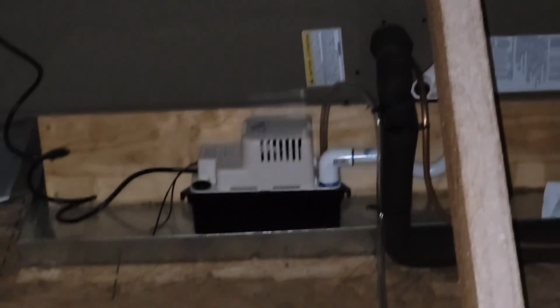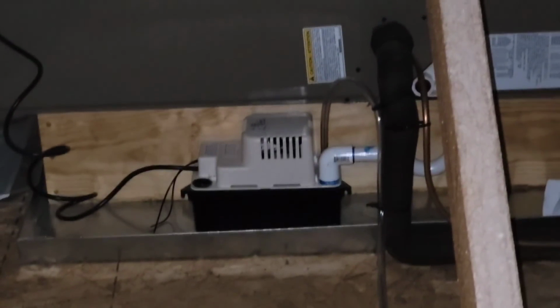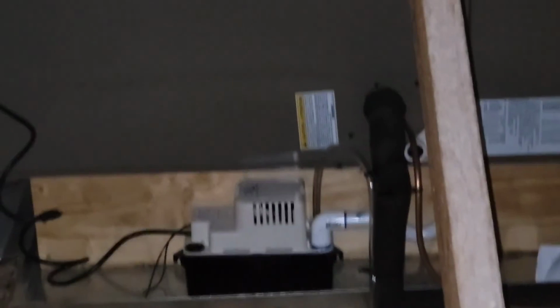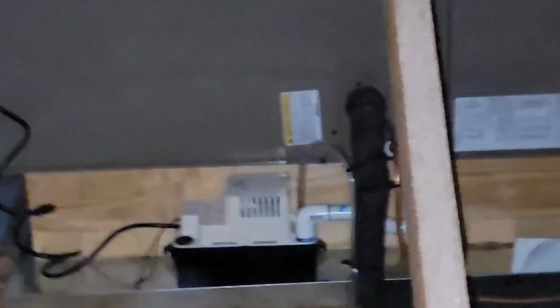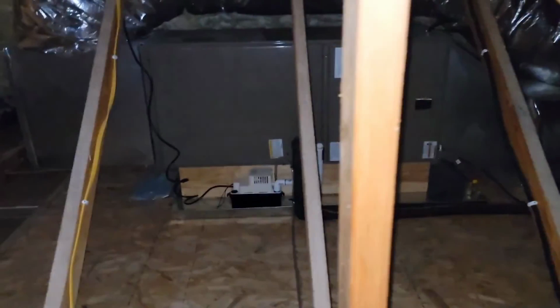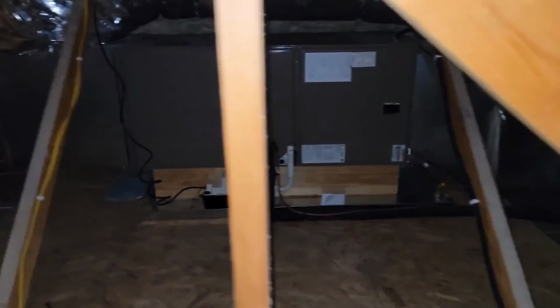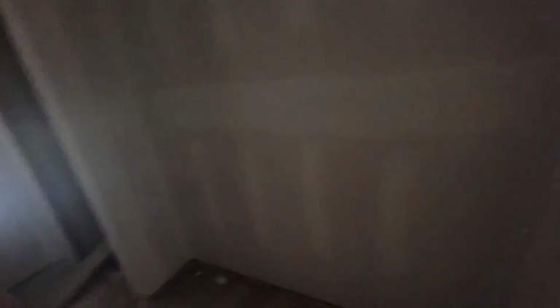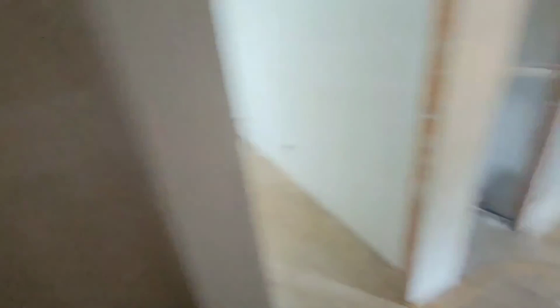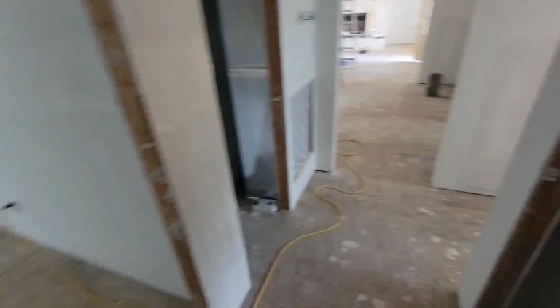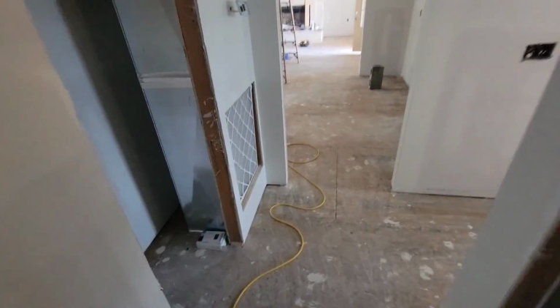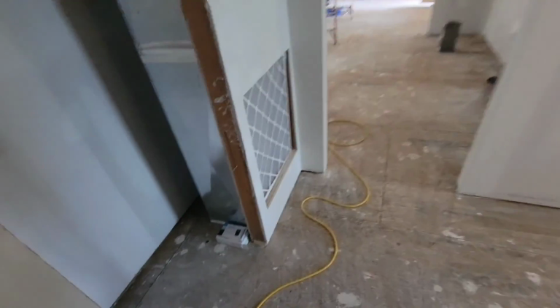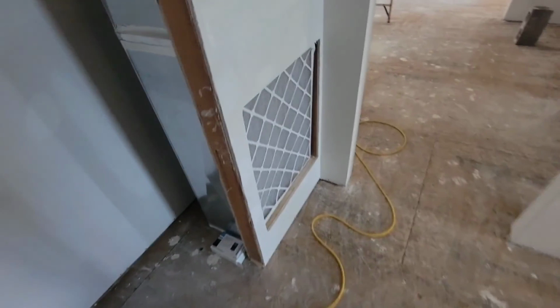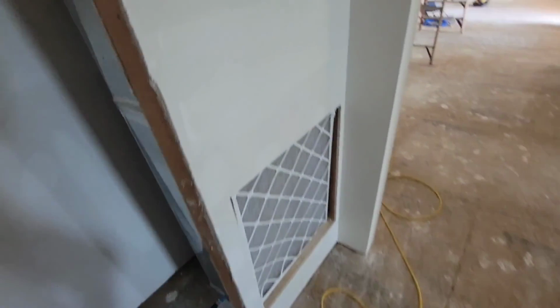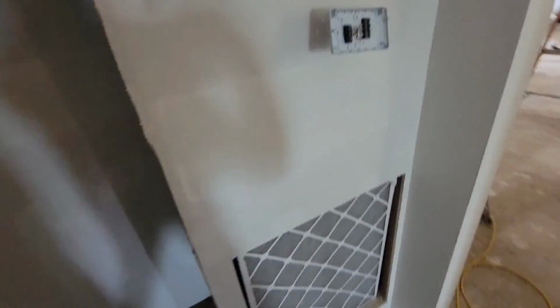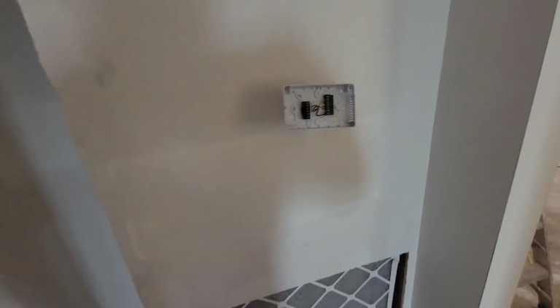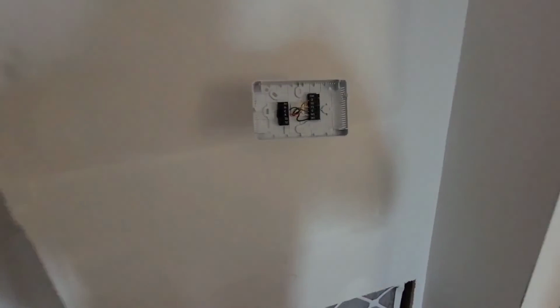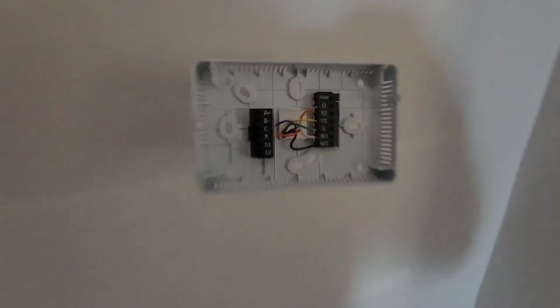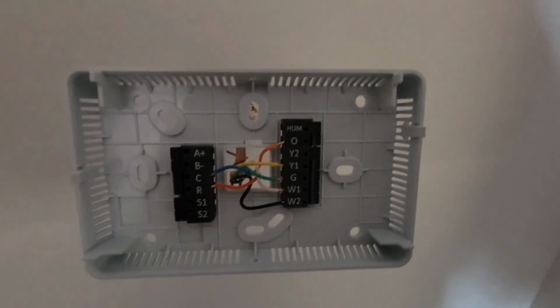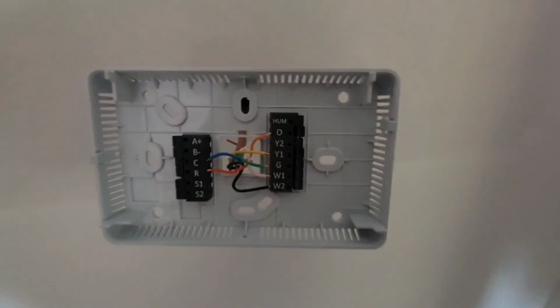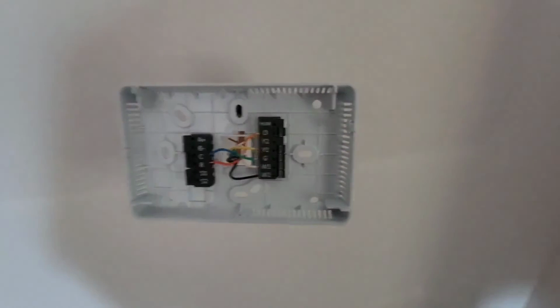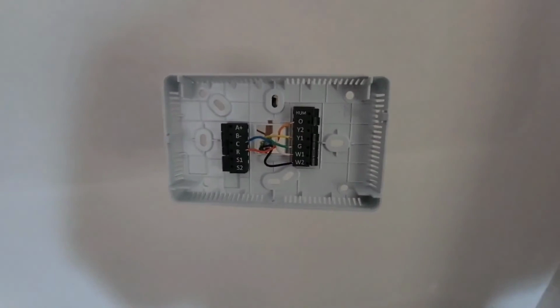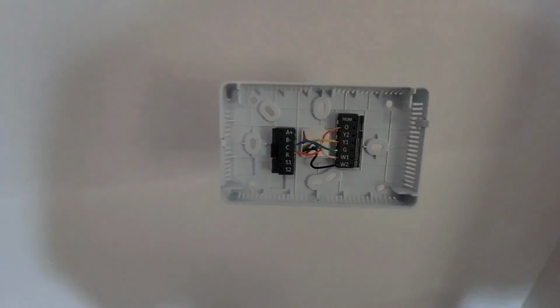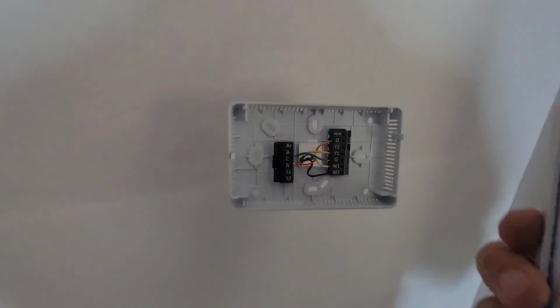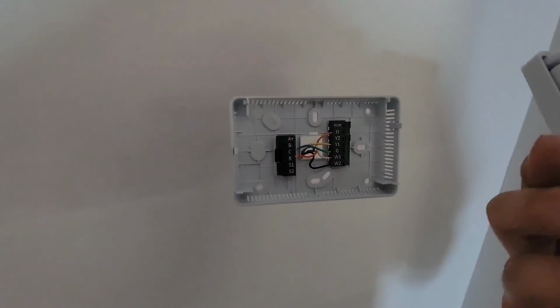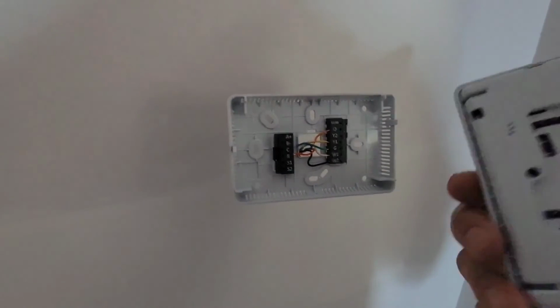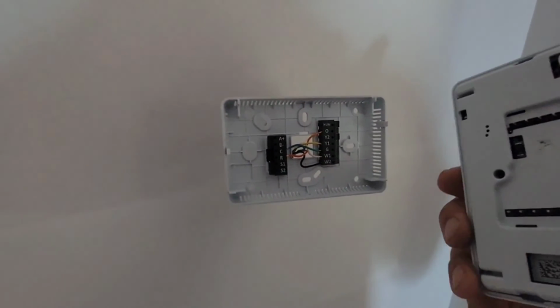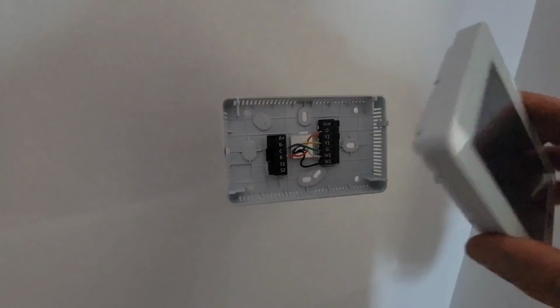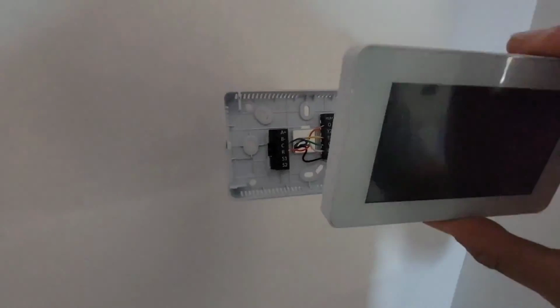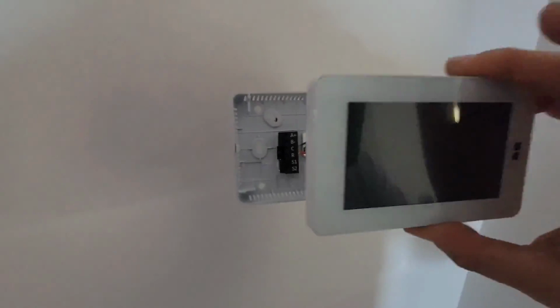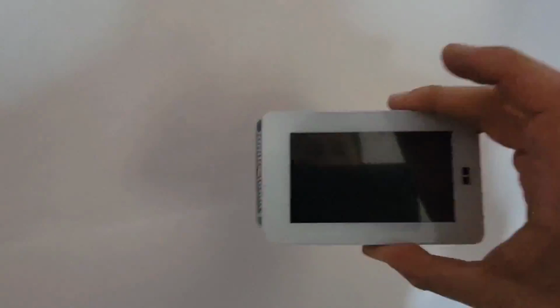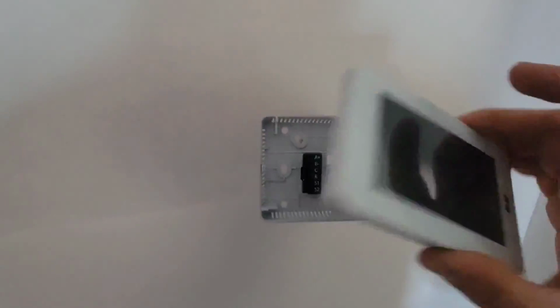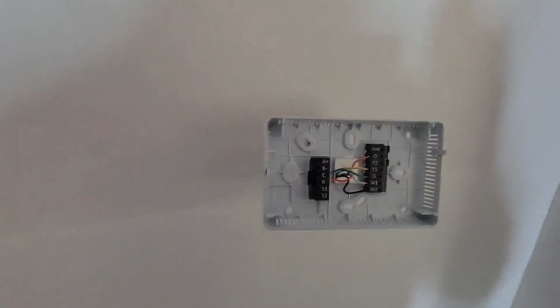There's a little condensate pump. We've got the return right here — looking good. Thermostat wiring is run; go ahead and get the thermostat on.